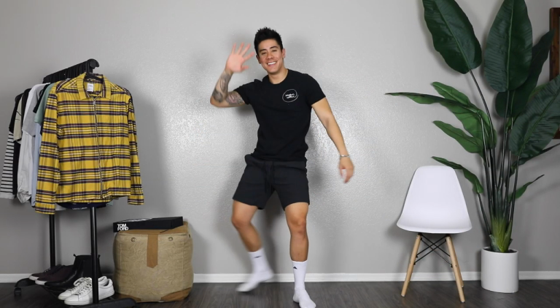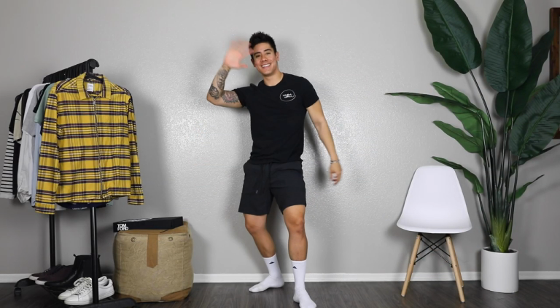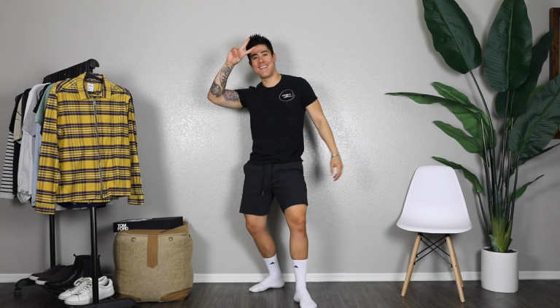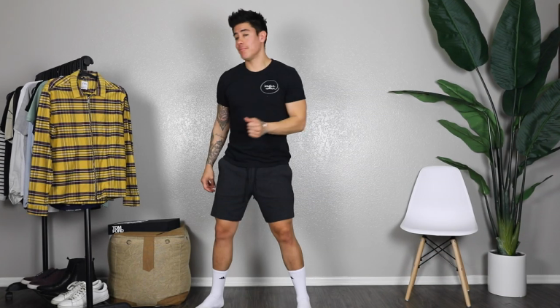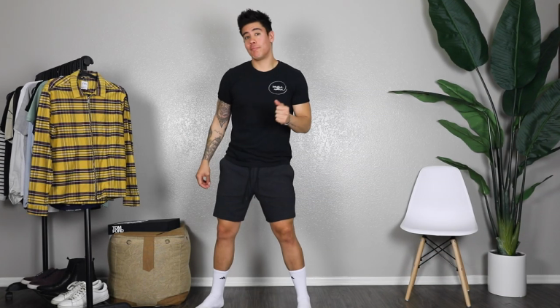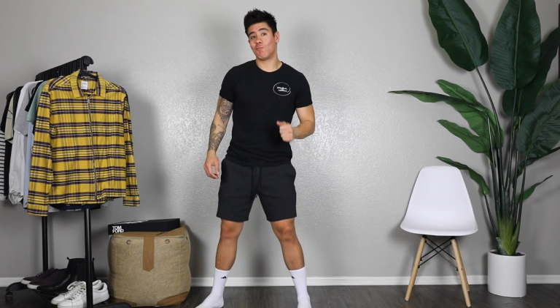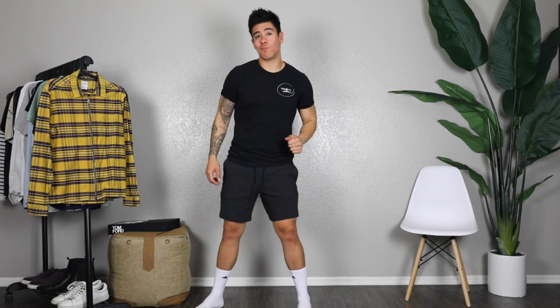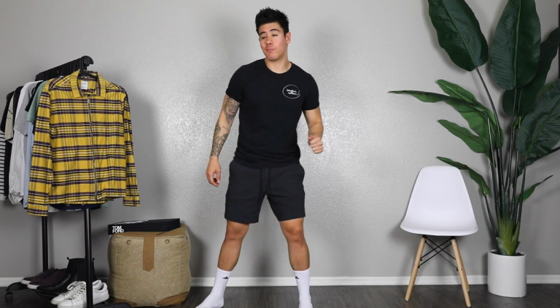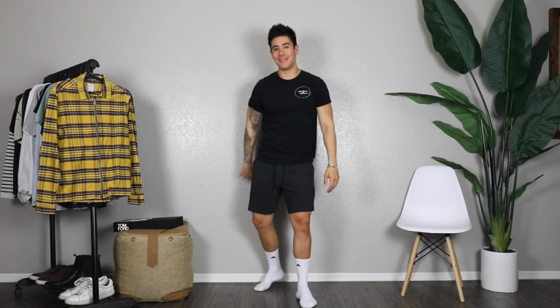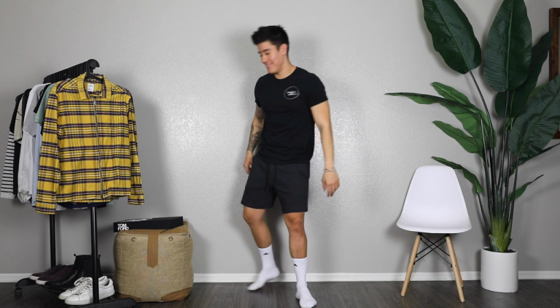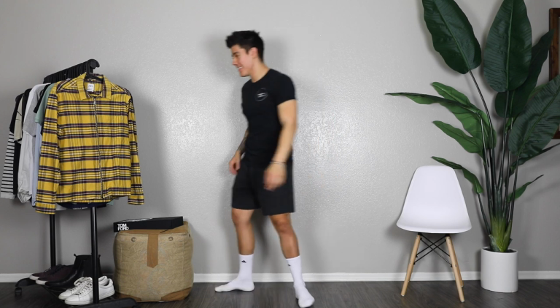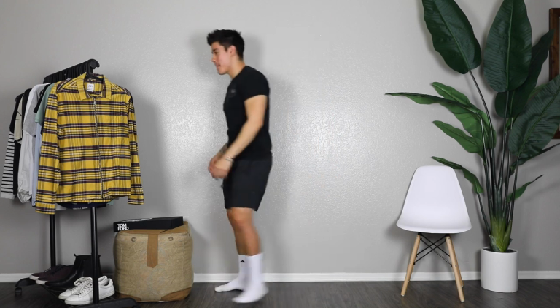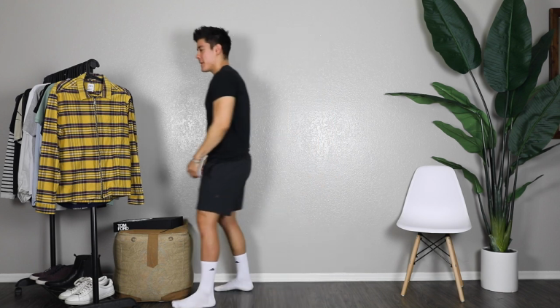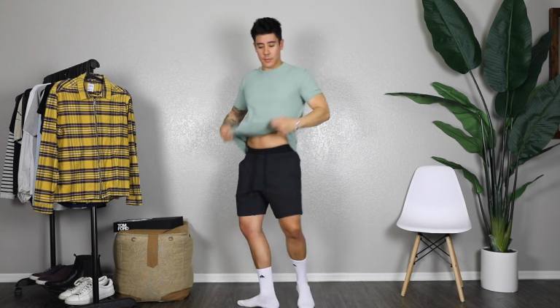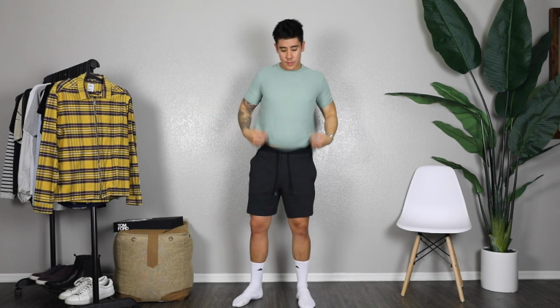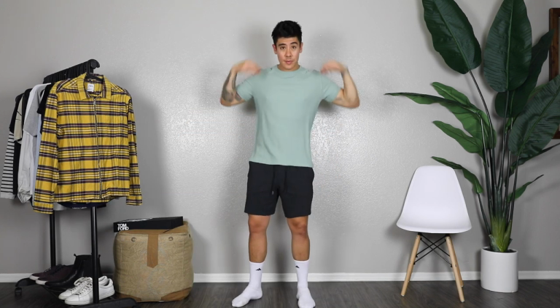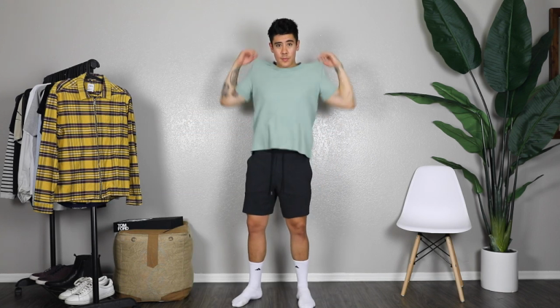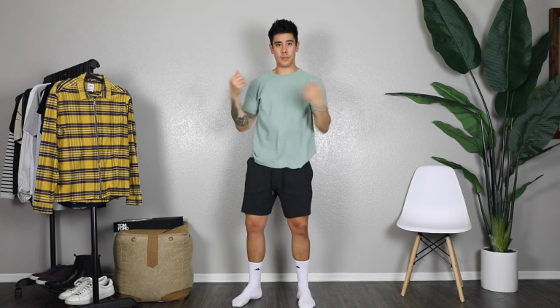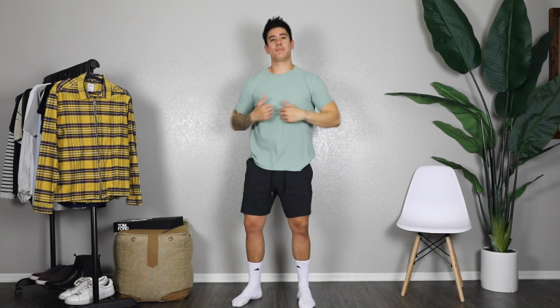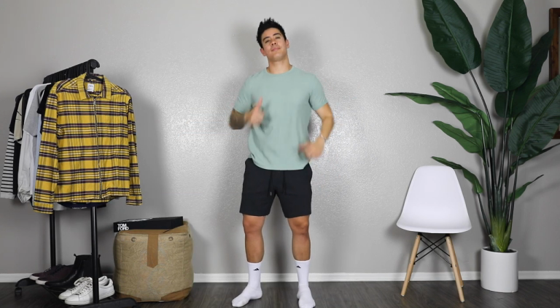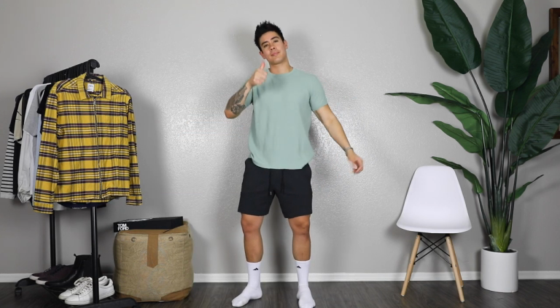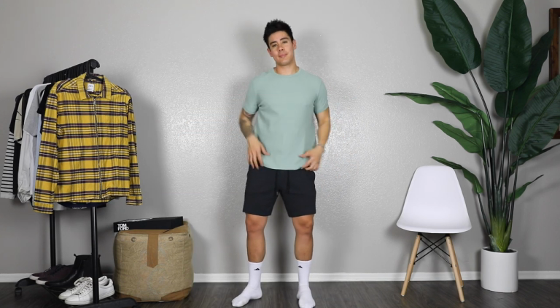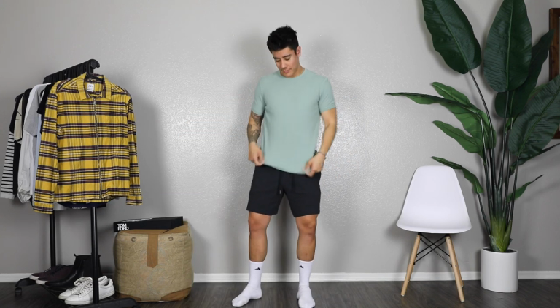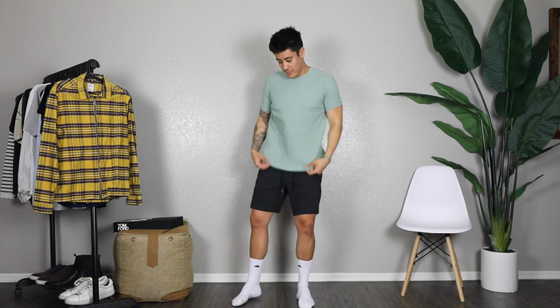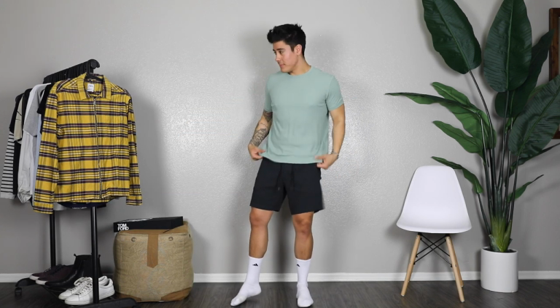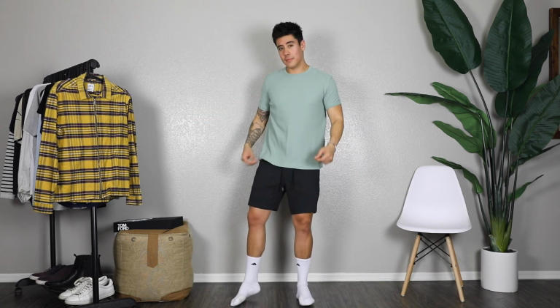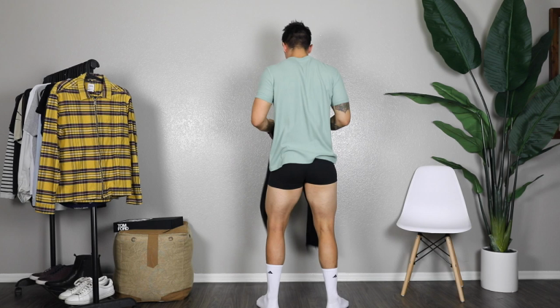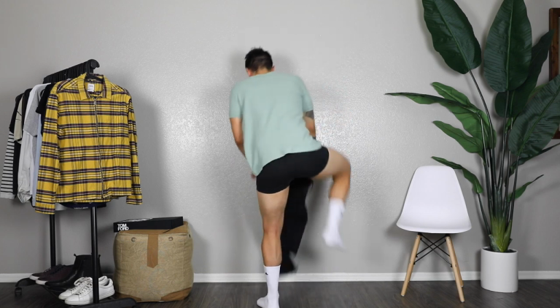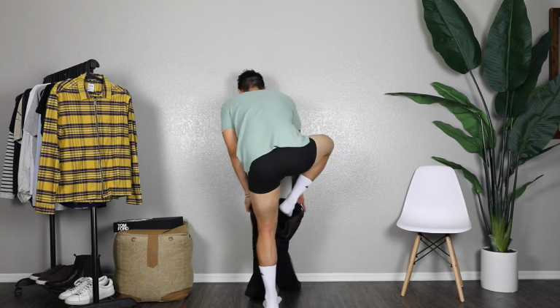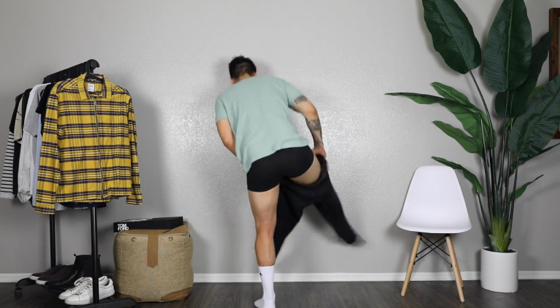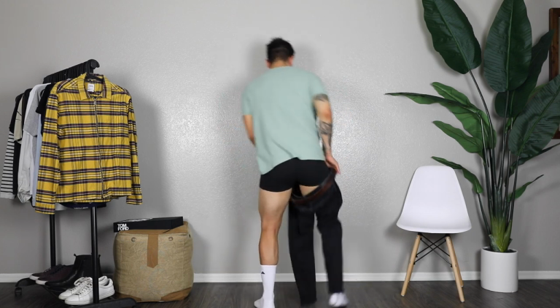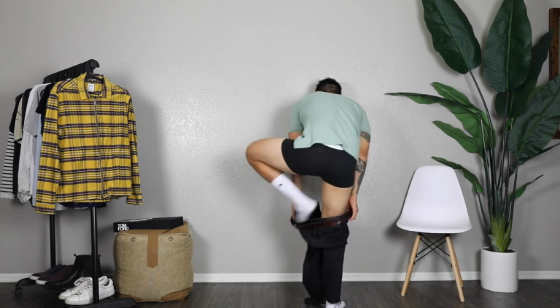Hey guys, welcome back to my channel. I'm going to share with you 10 outfit ideas for spring, so without further ado, let's get right to it.